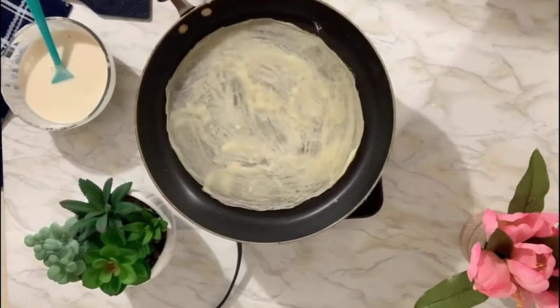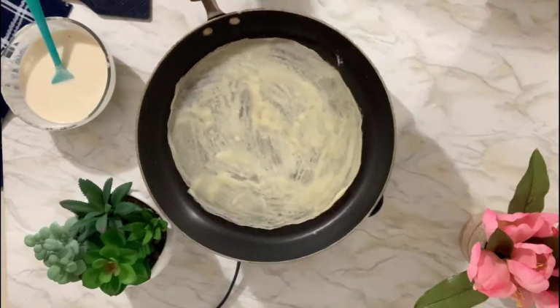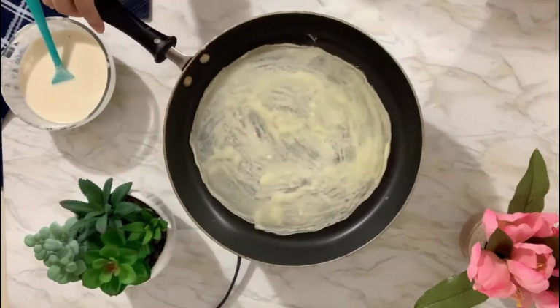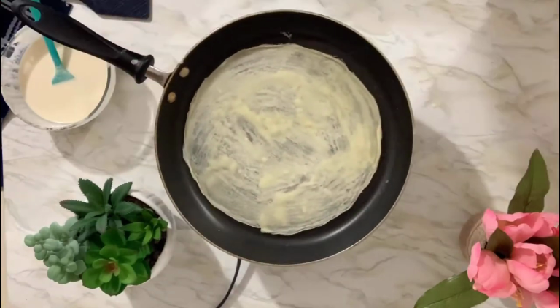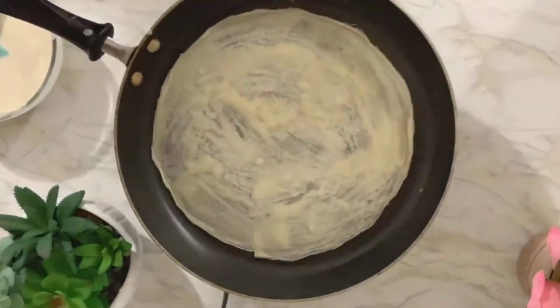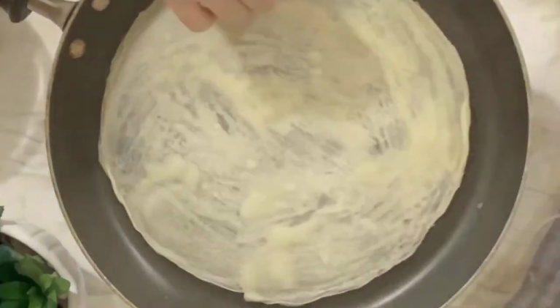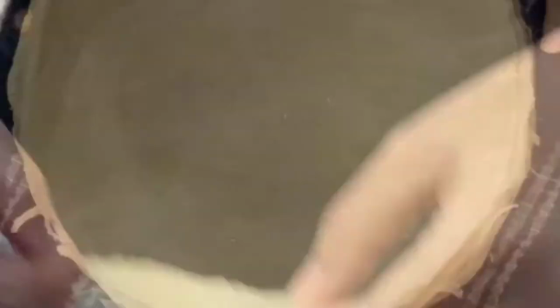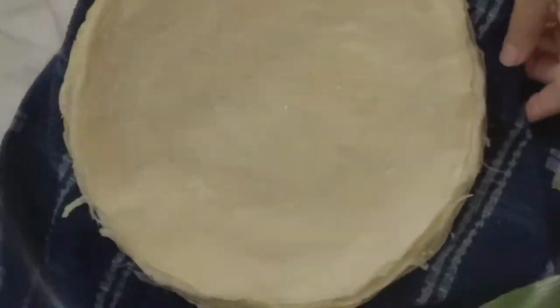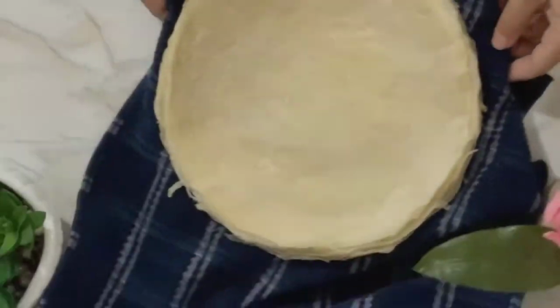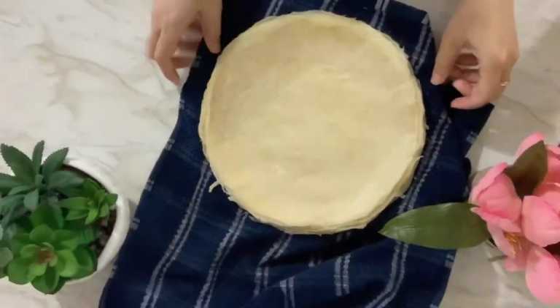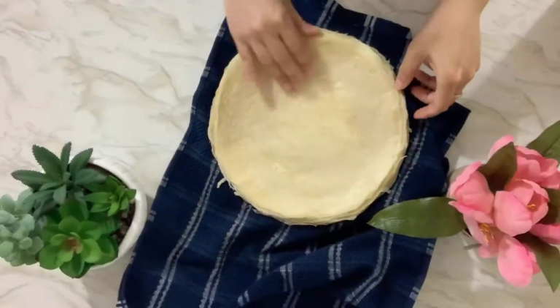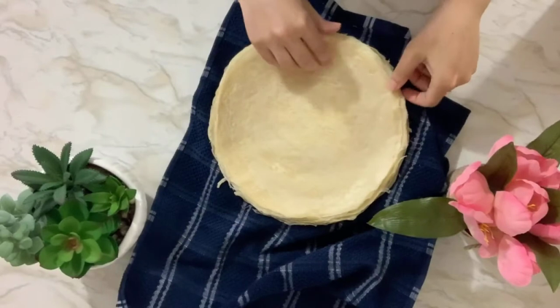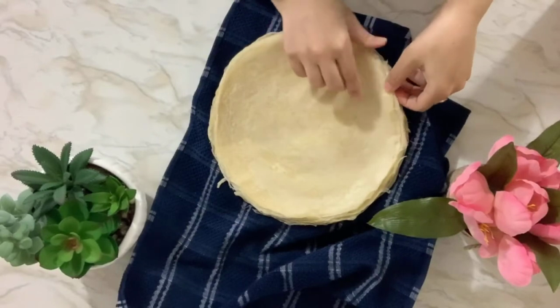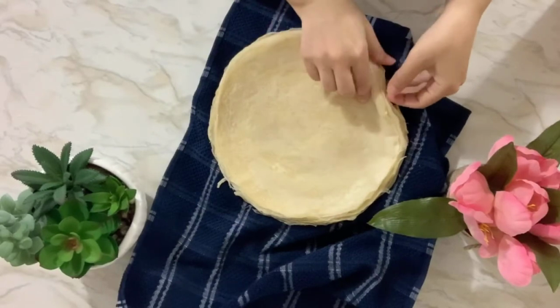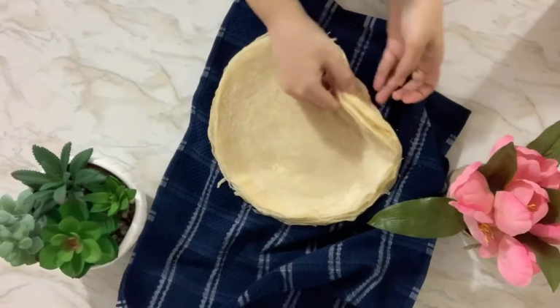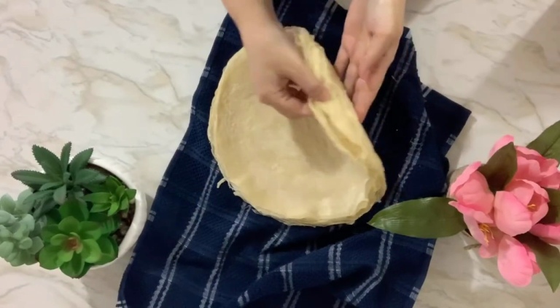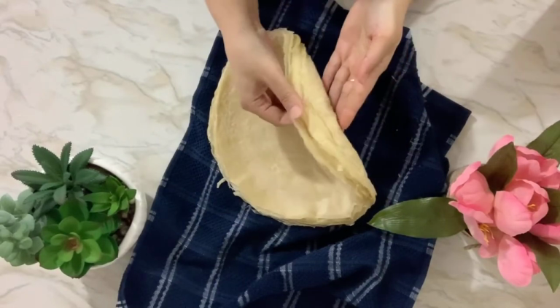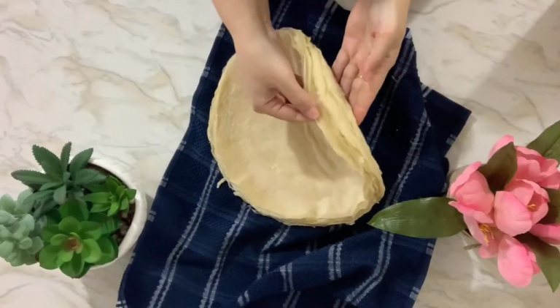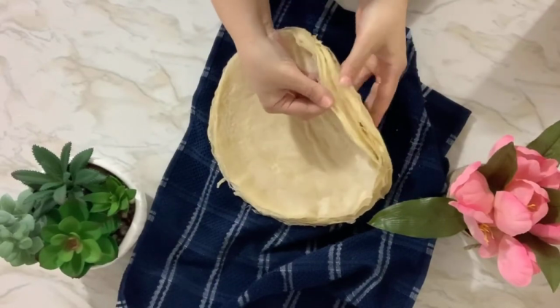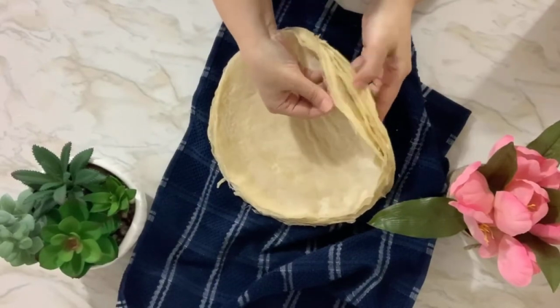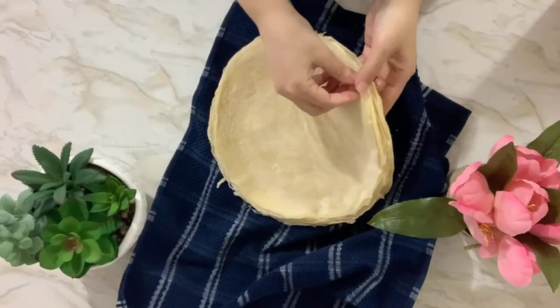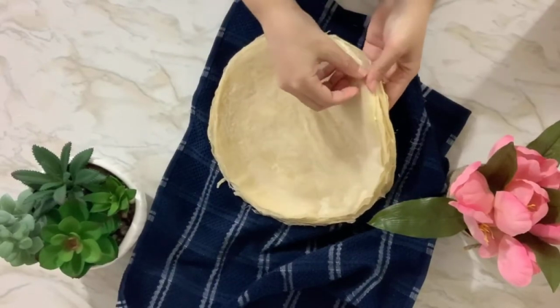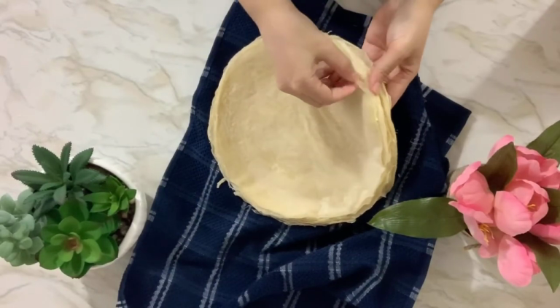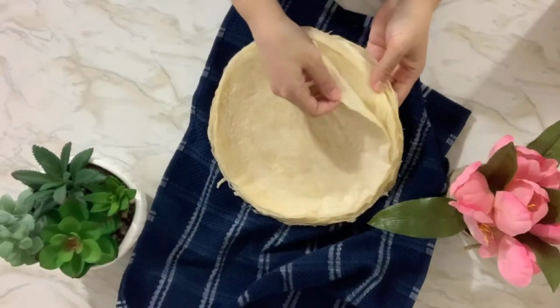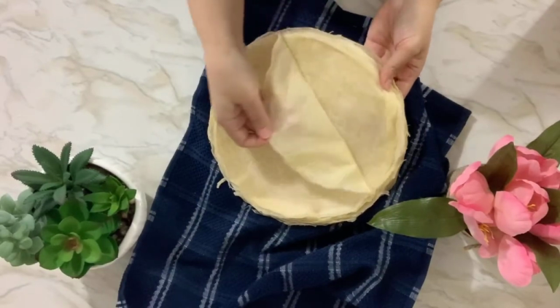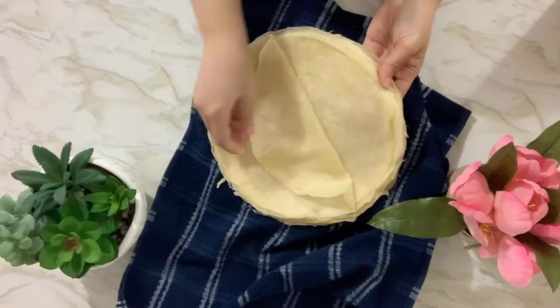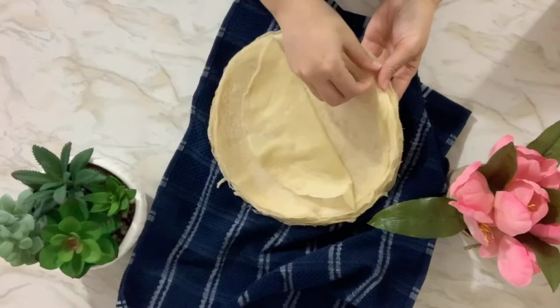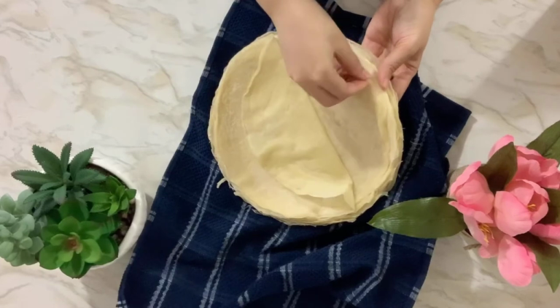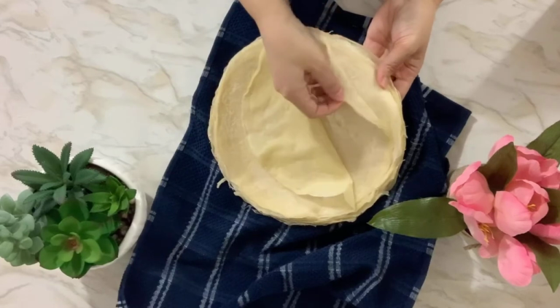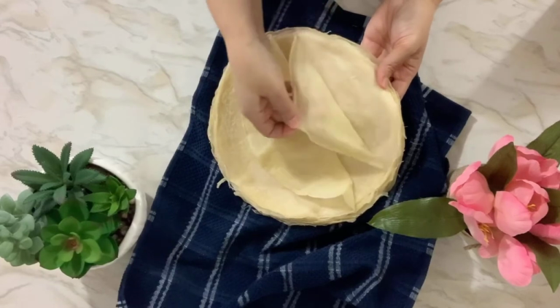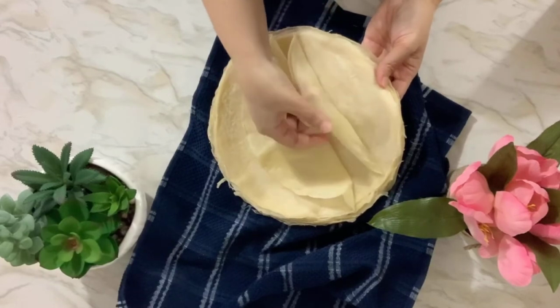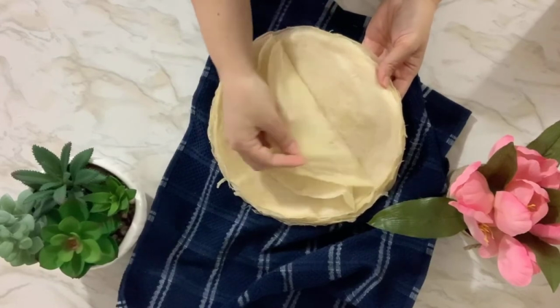If you see a spot that's empty, just fill it up. This batch made me probably around 20 sheets.